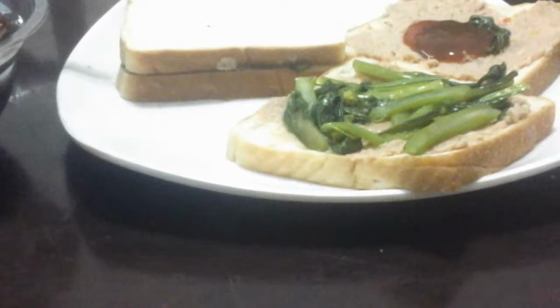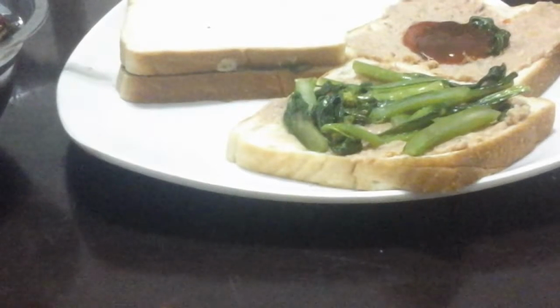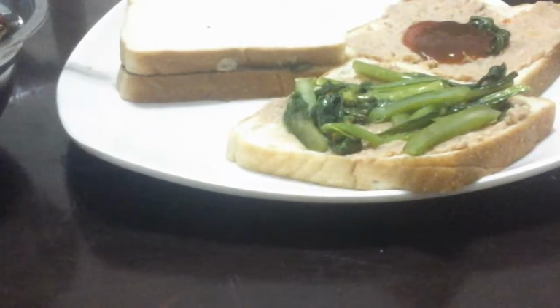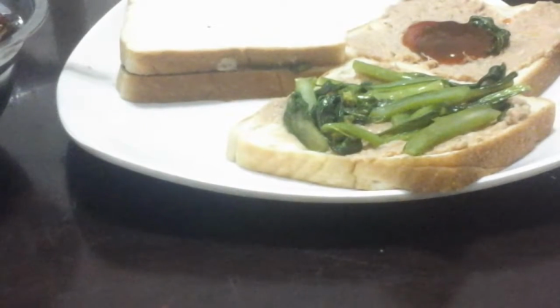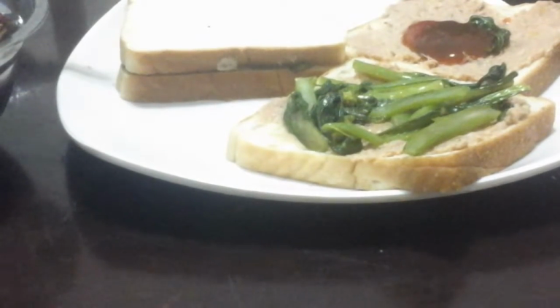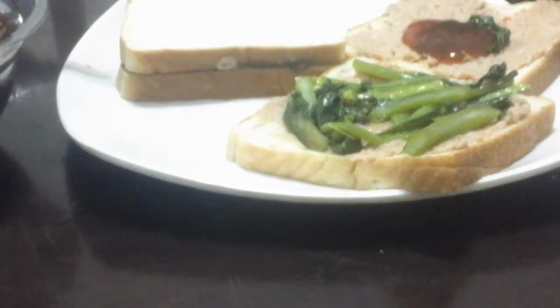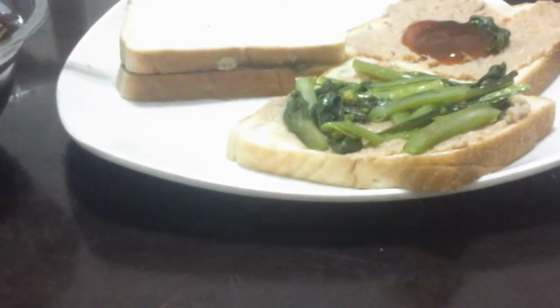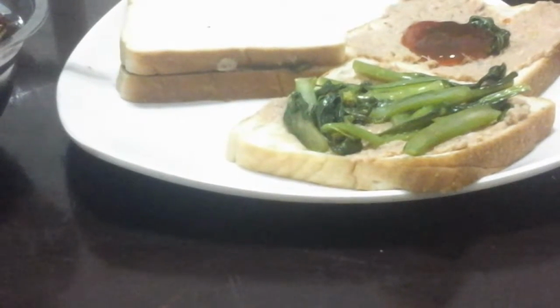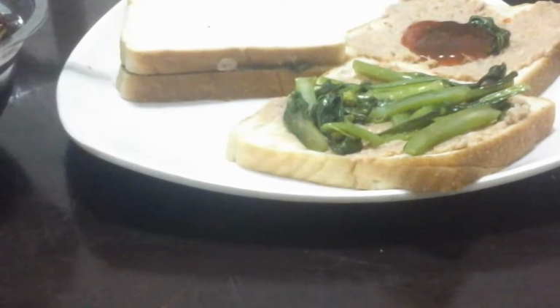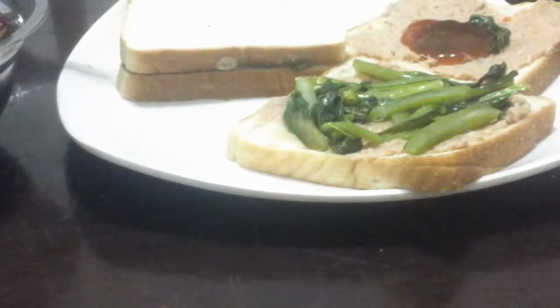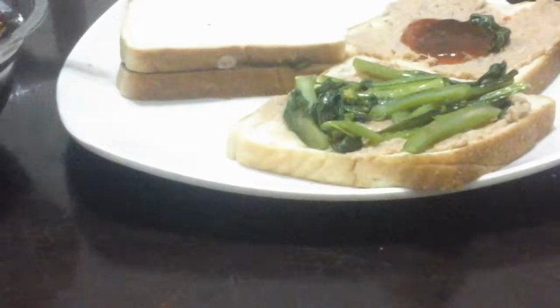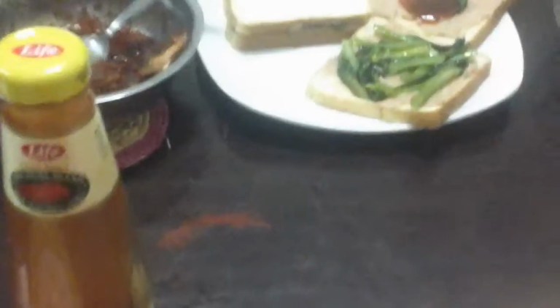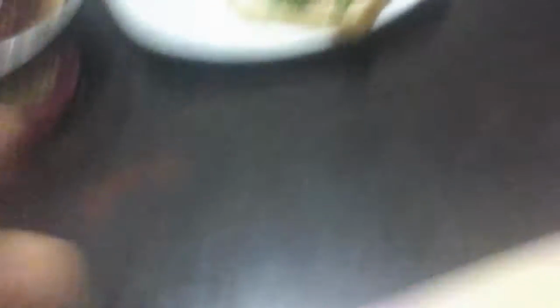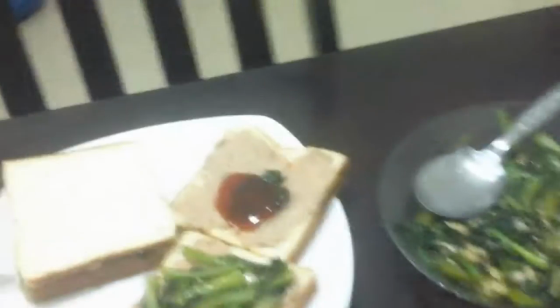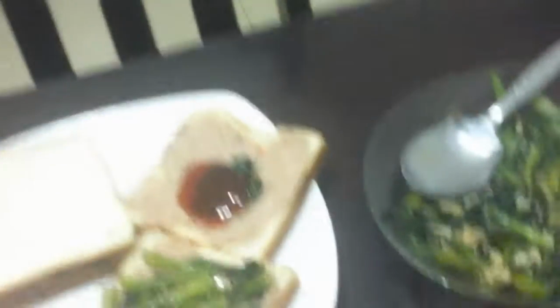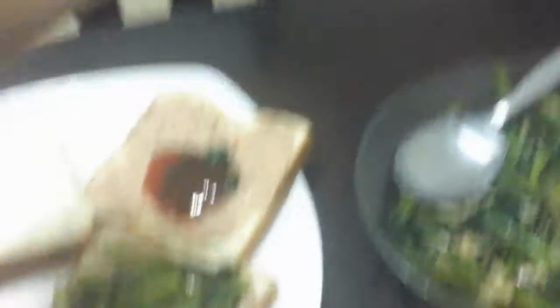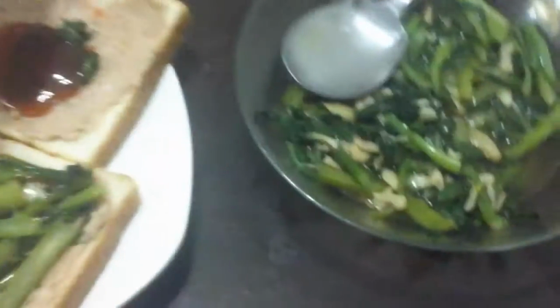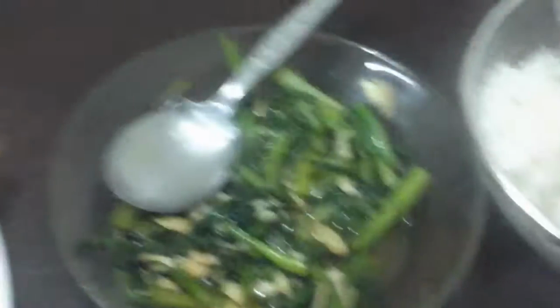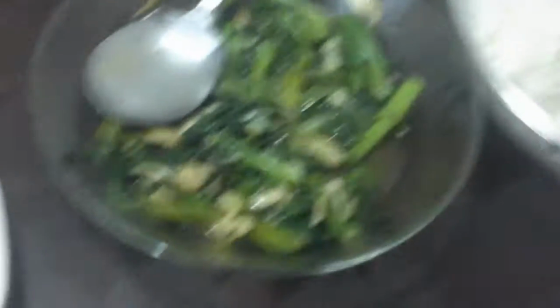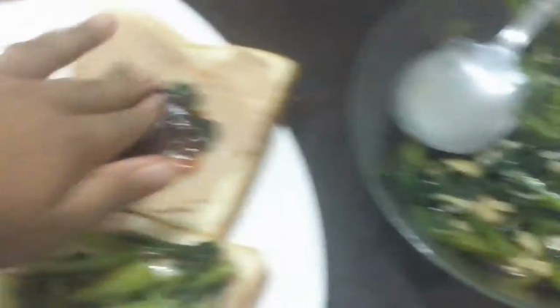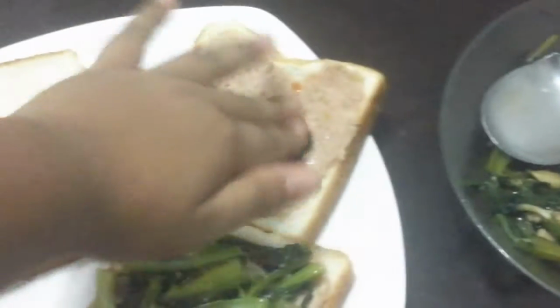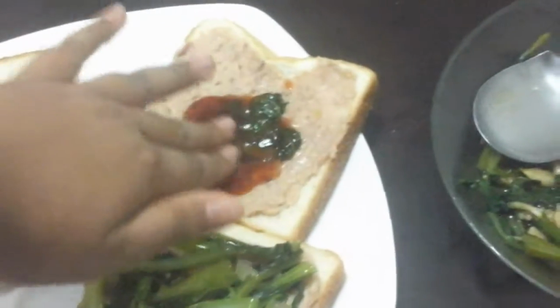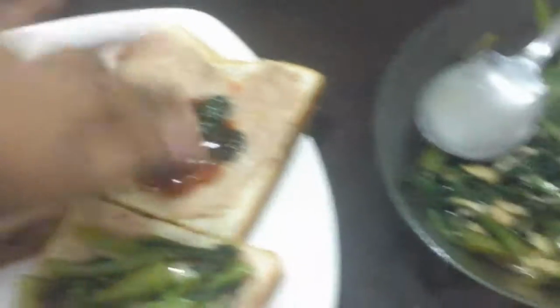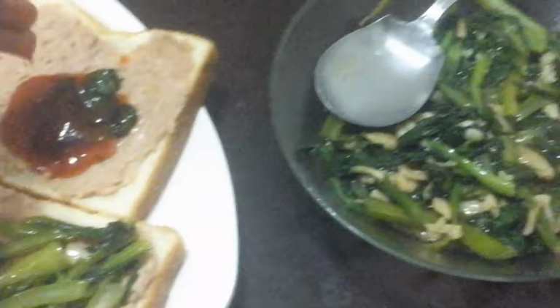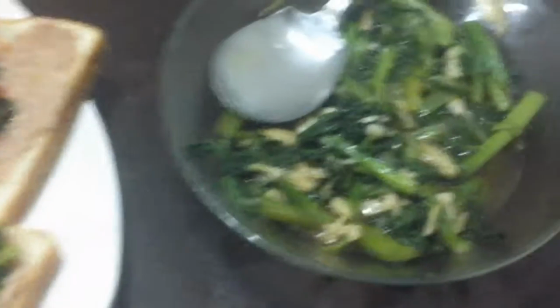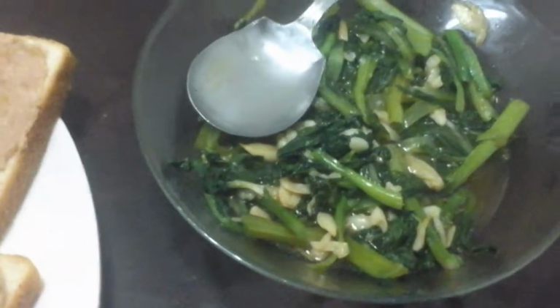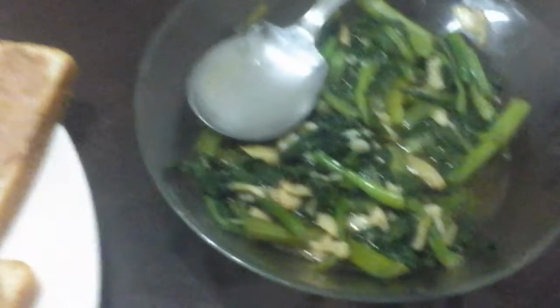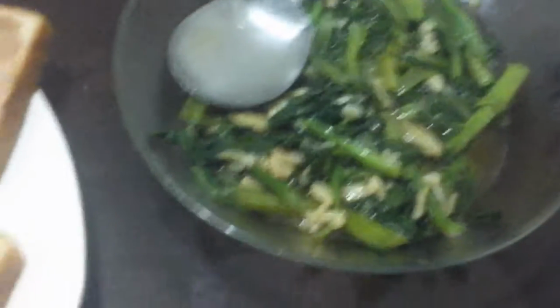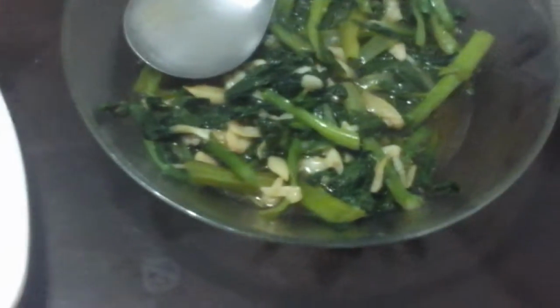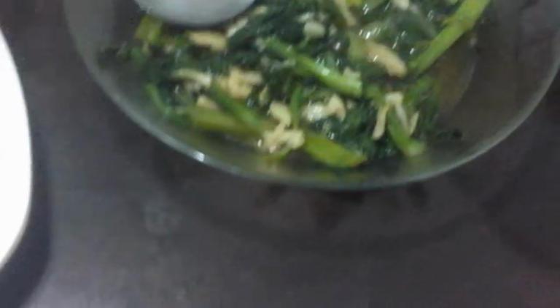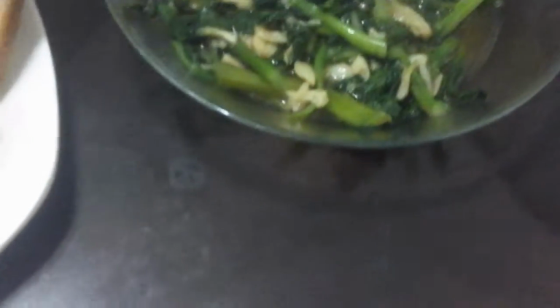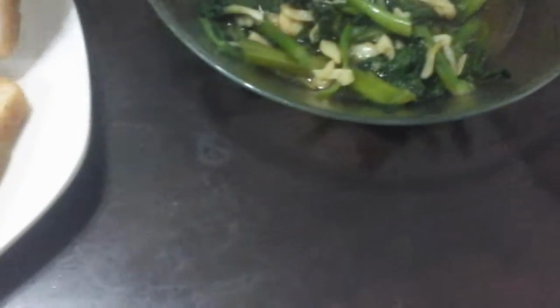Let me just close it. And finally, put it all together. Make sure you spread it on. I'm sorry I am using my hands because I don't have a knife.